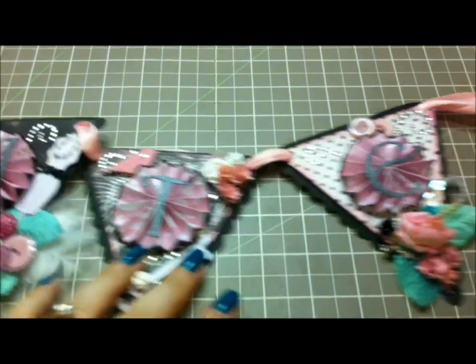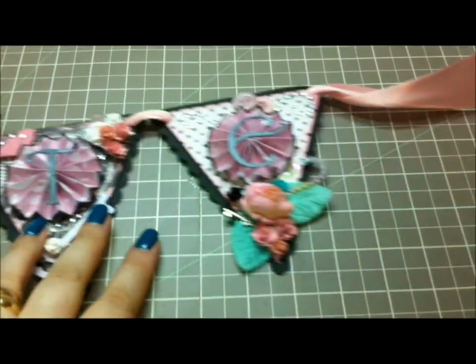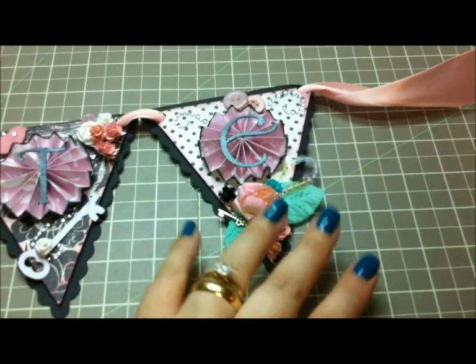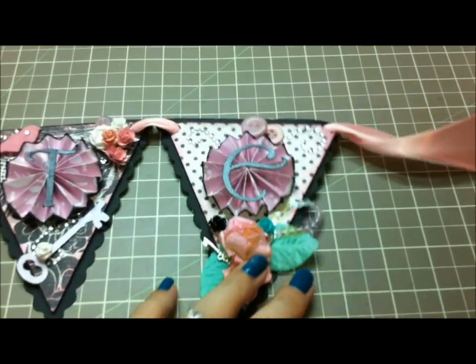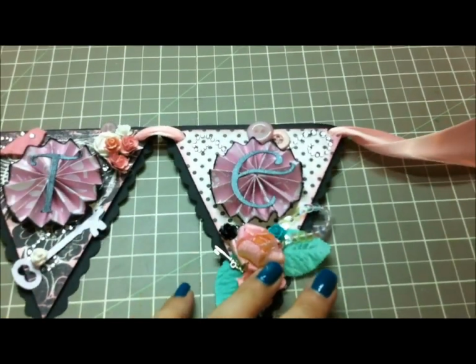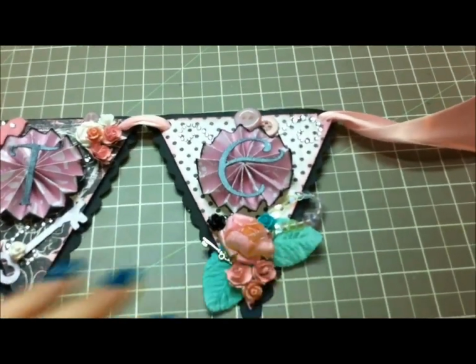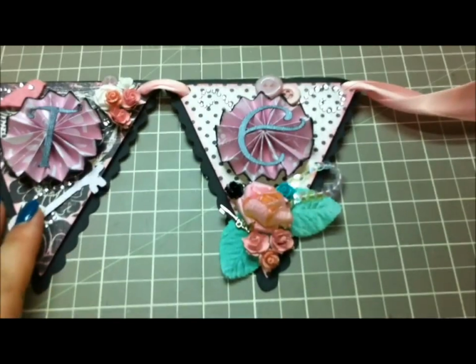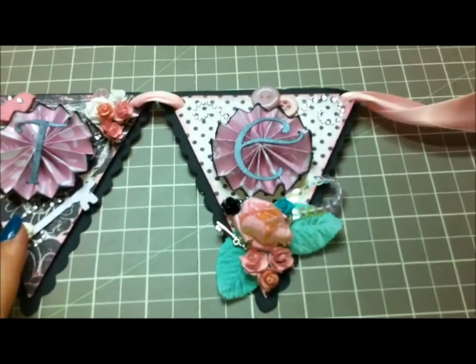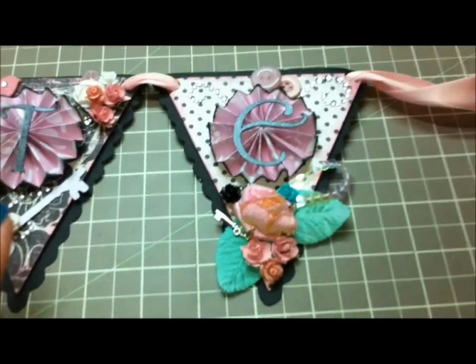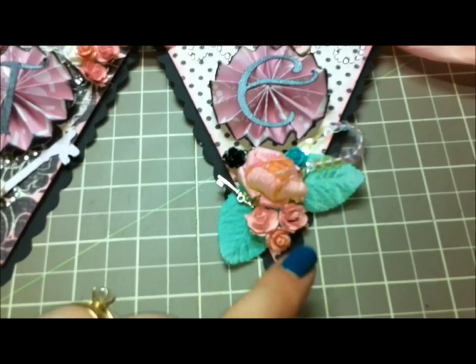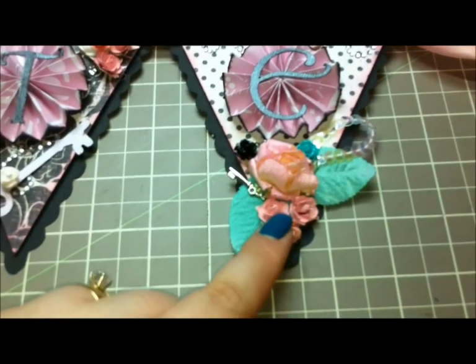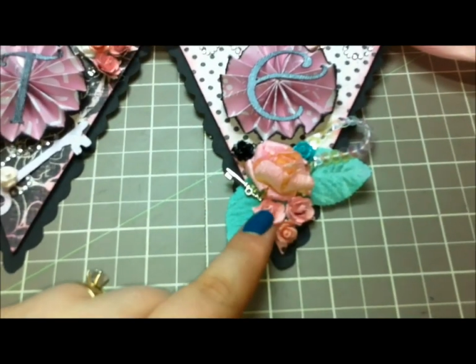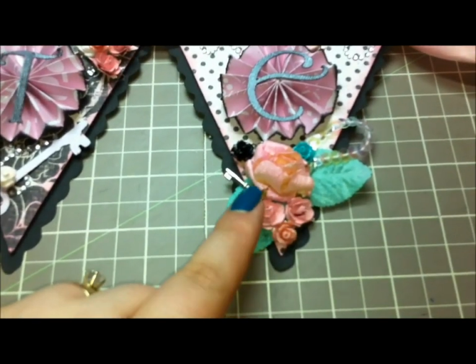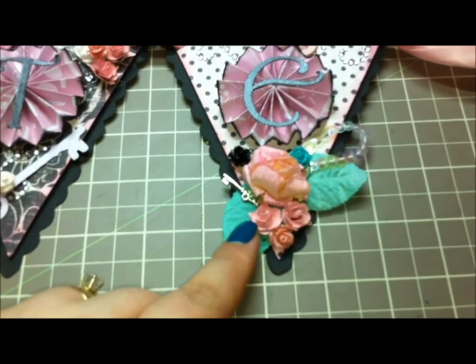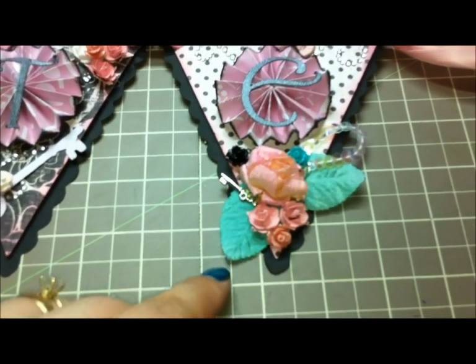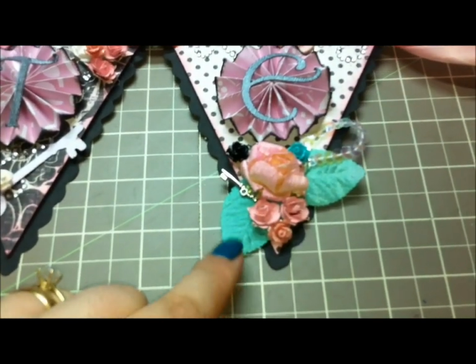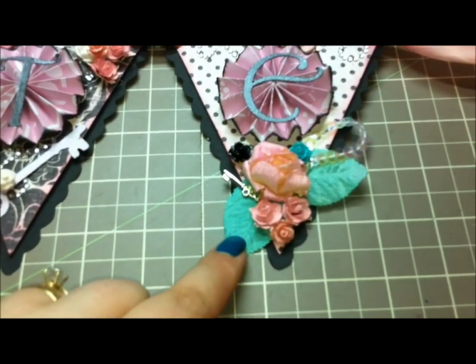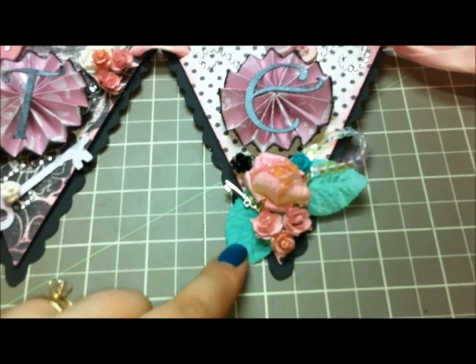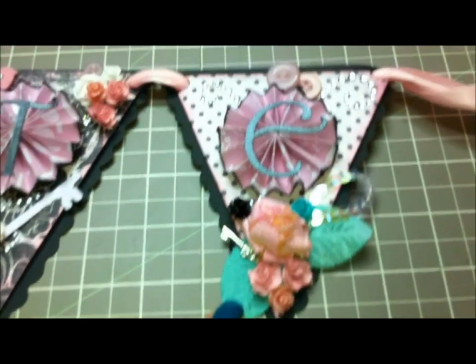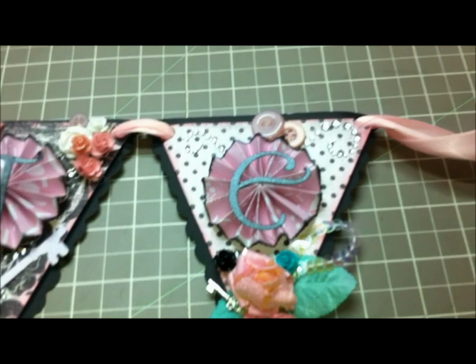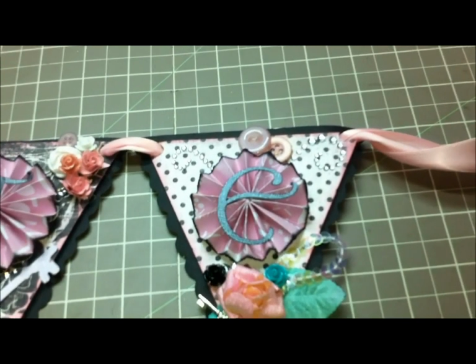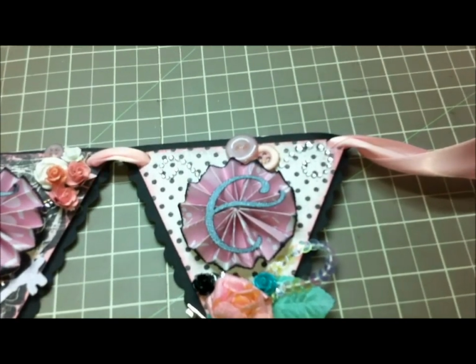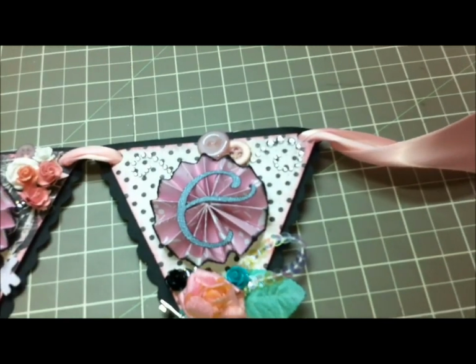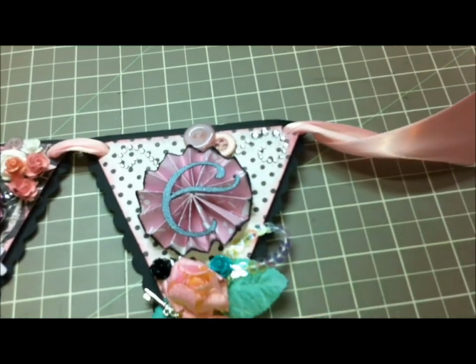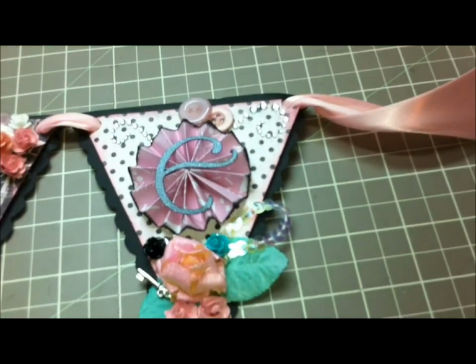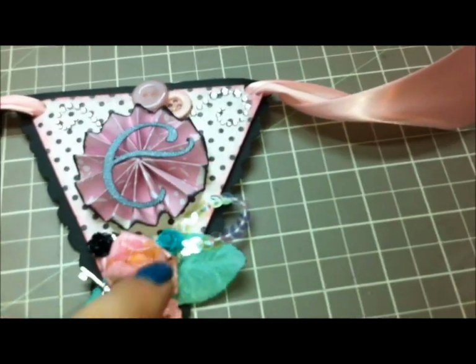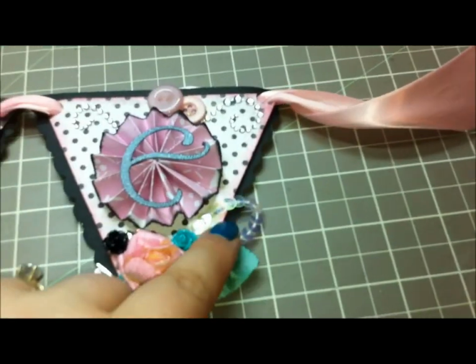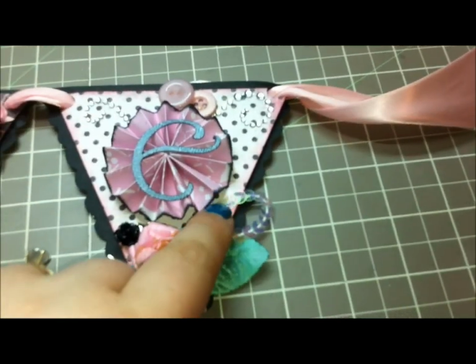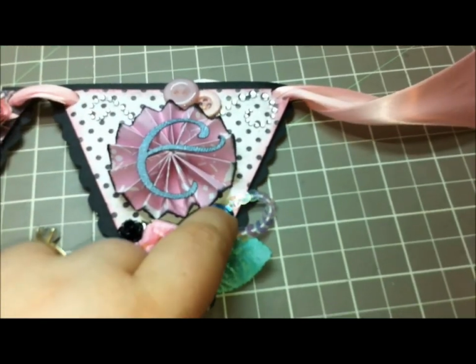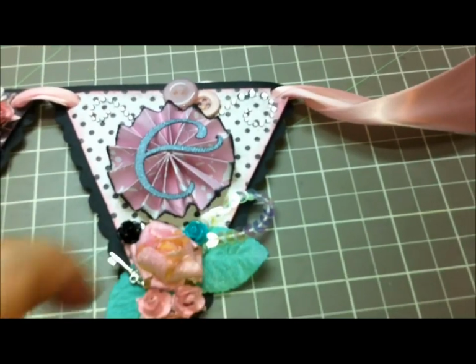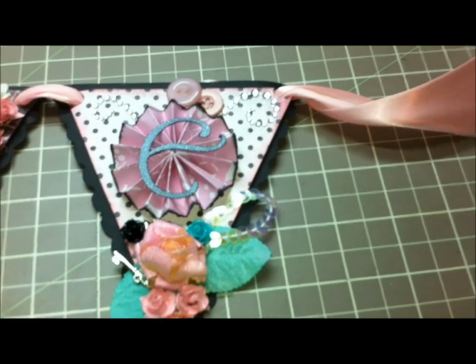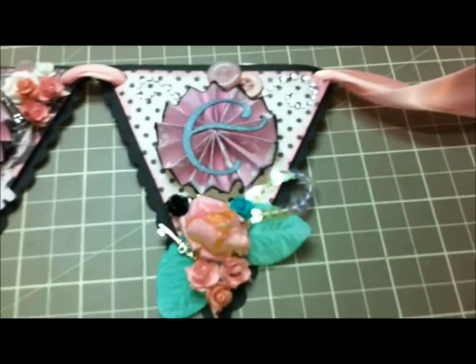And lastly, the last E is just a bunch of flowers in the bottom with those satin leaves, a little key, some buttons, and I added some iridescent sequin trim in the corner.